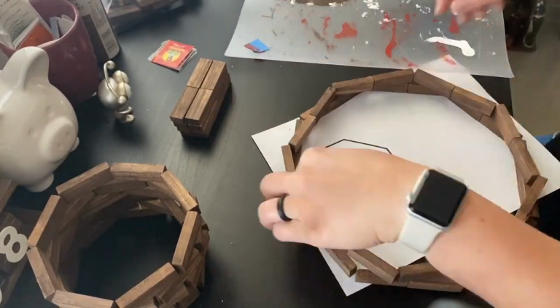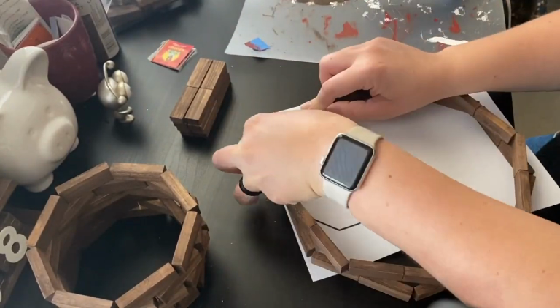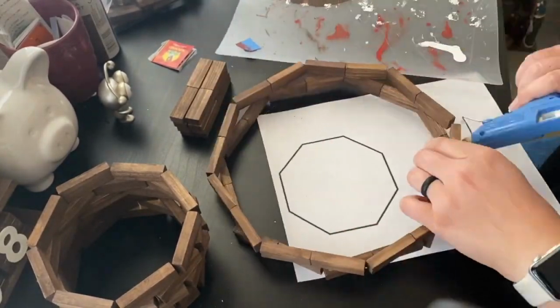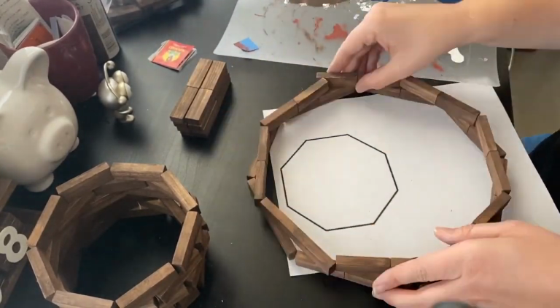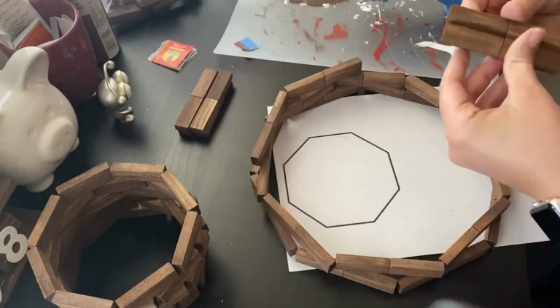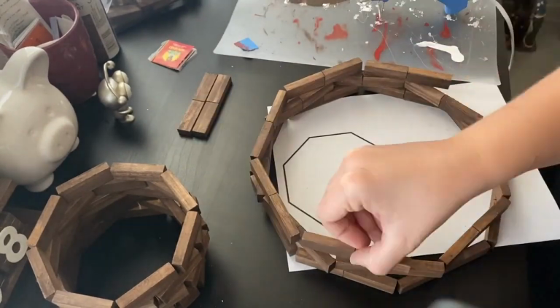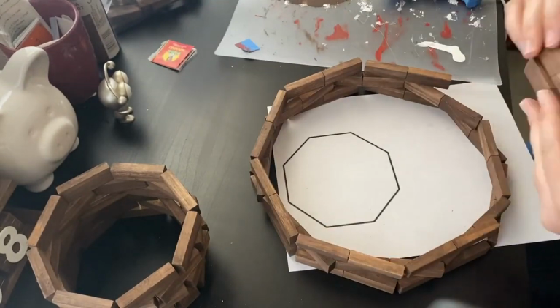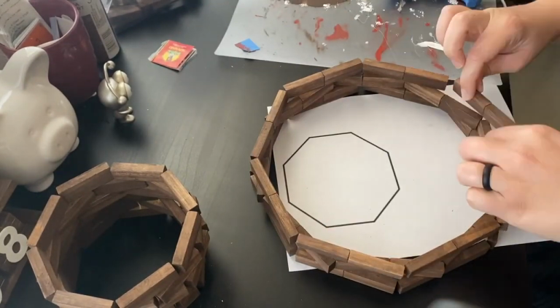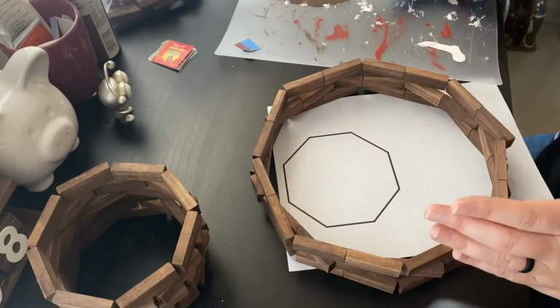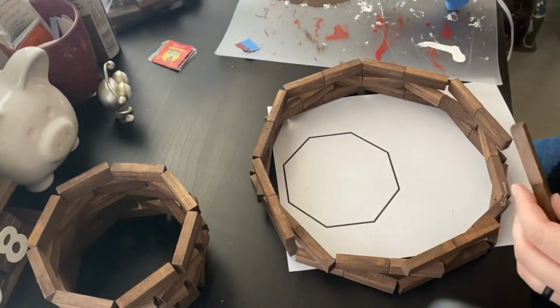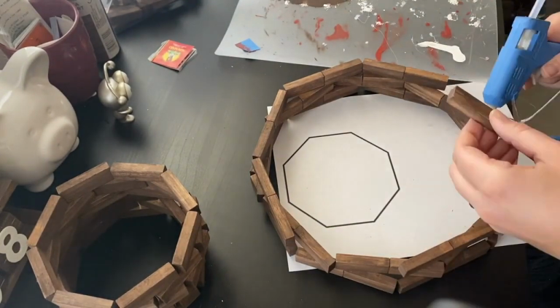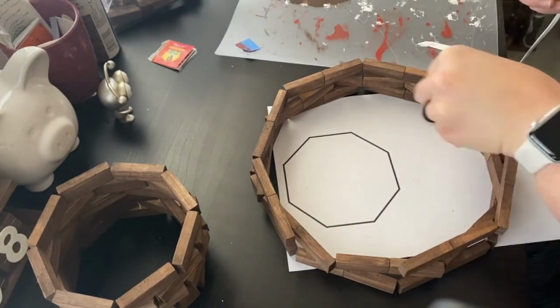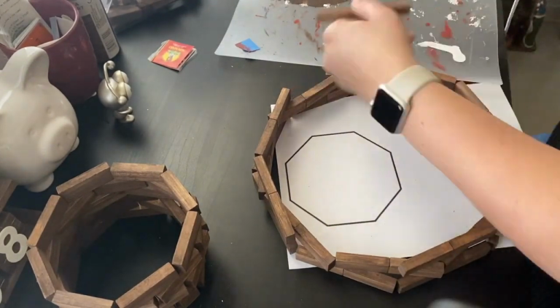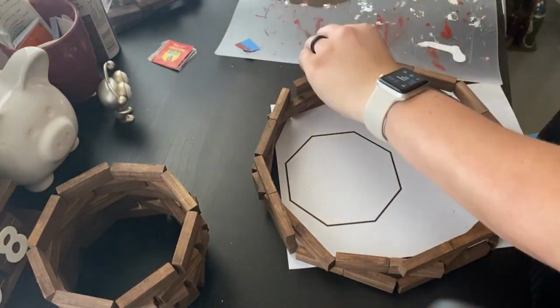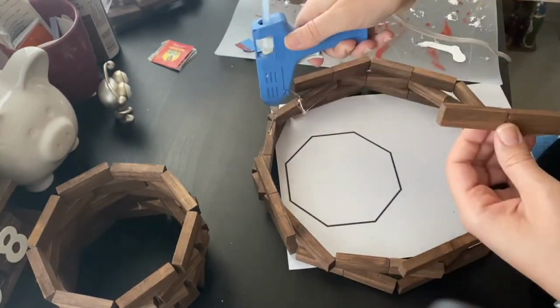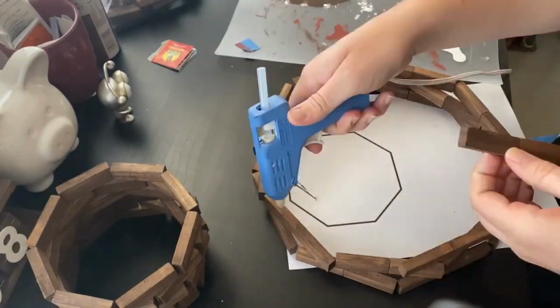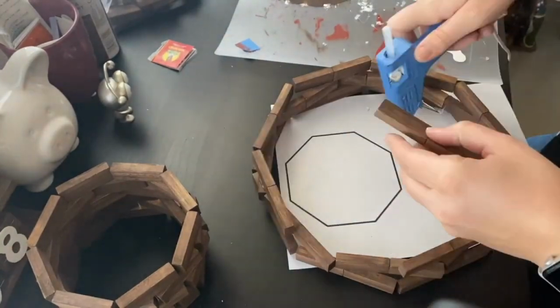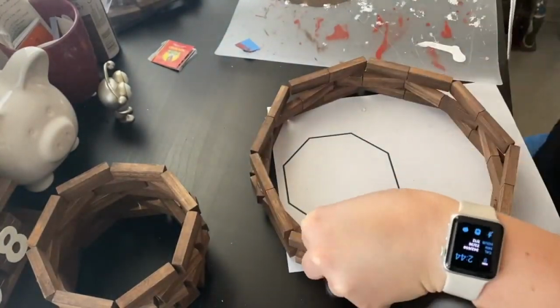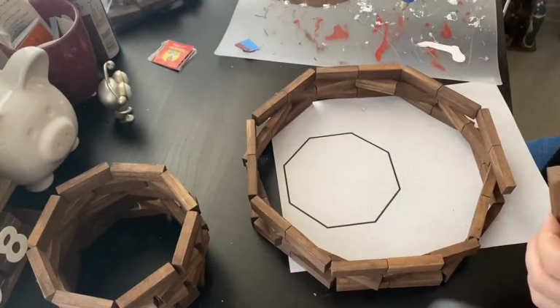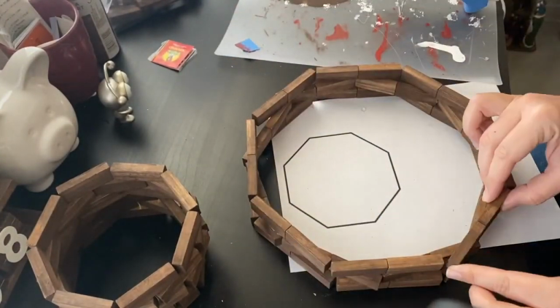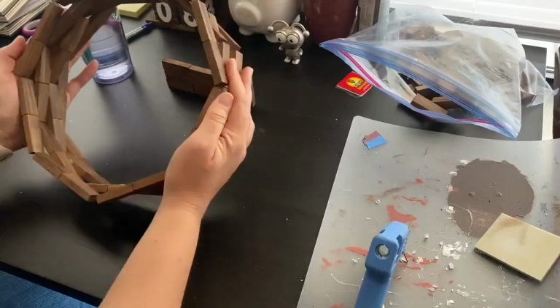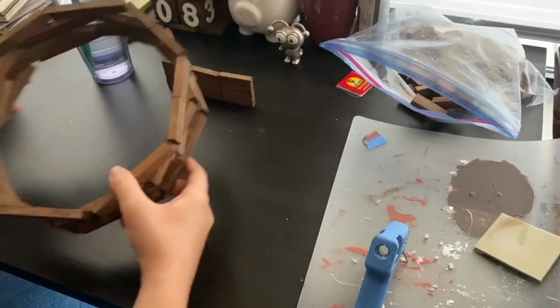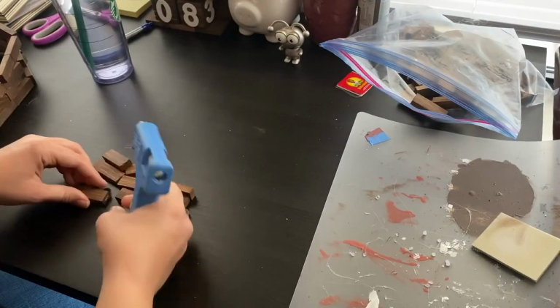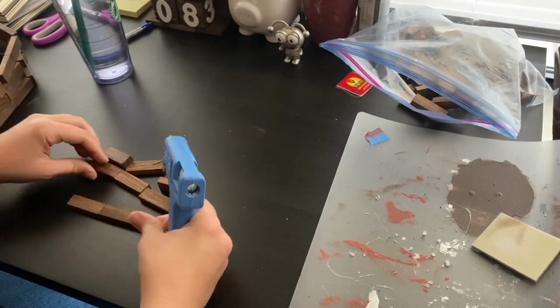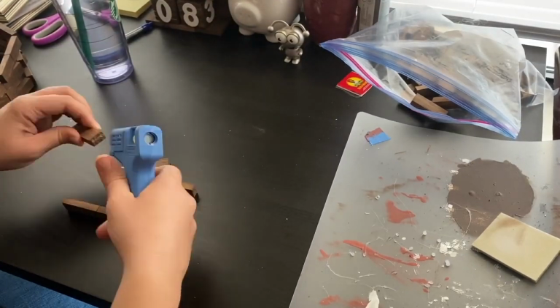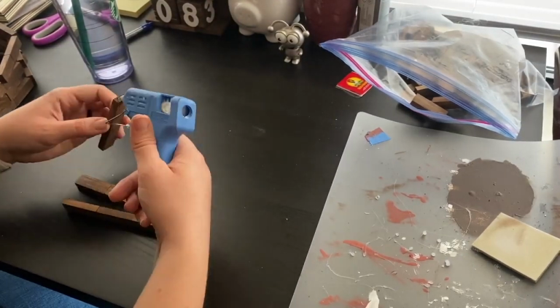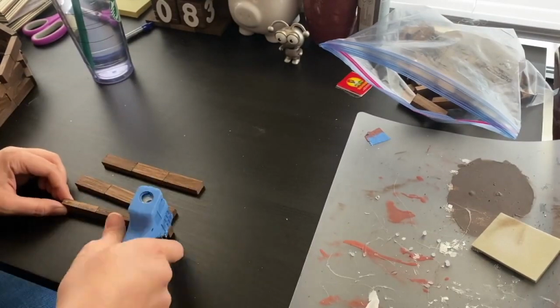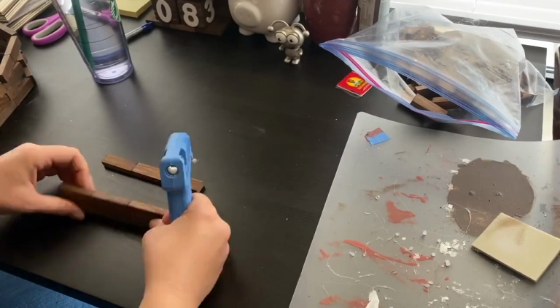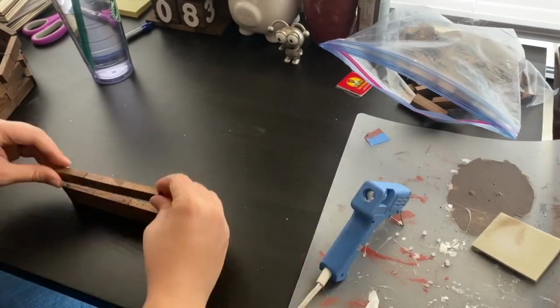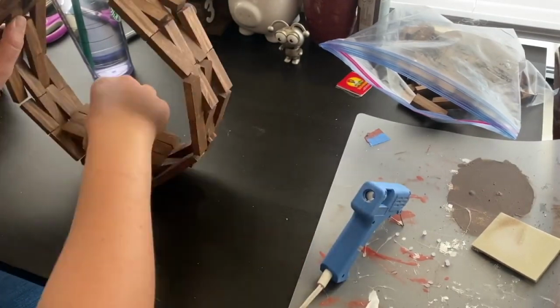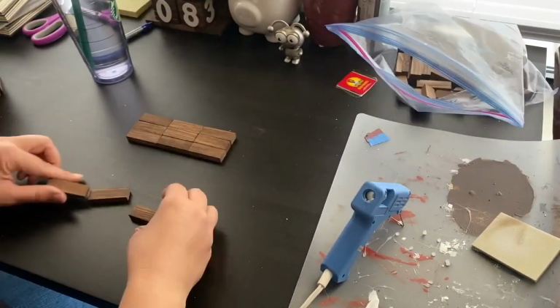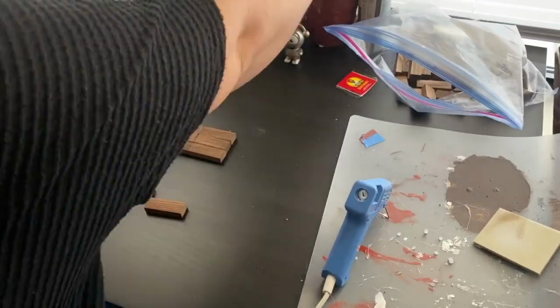I then laid out the next layer and once I liked how it looked I glued the sides down. For this larger octagon shelf I had a total of four layers and then glued 12 blocks together to form a flat shelf to insert and rest in the octagon.